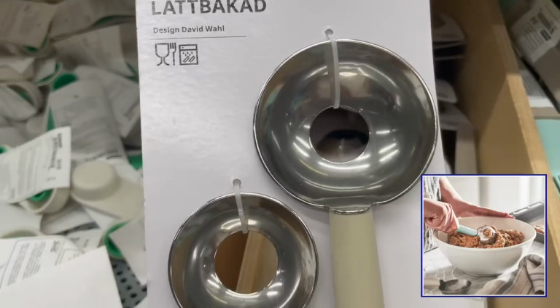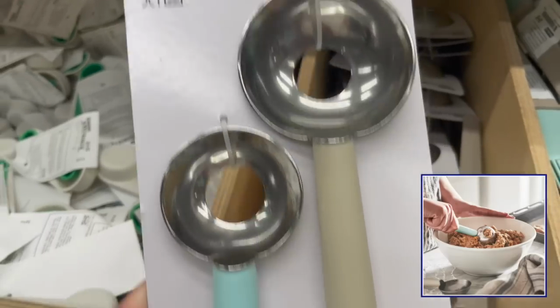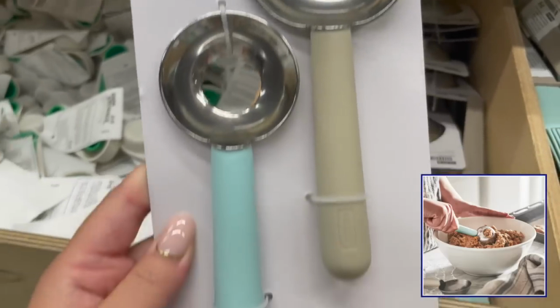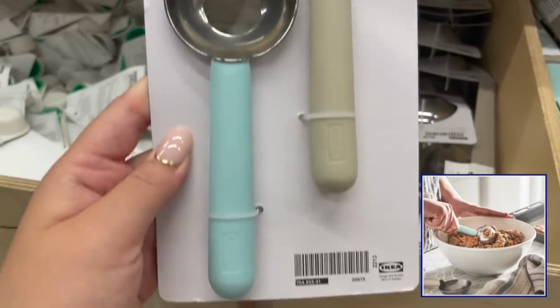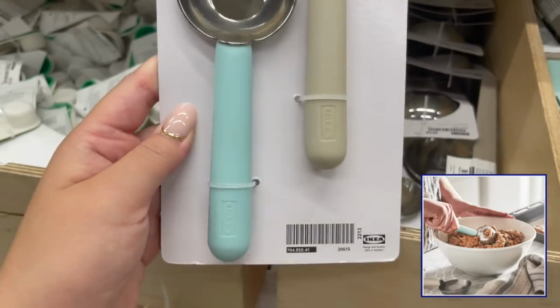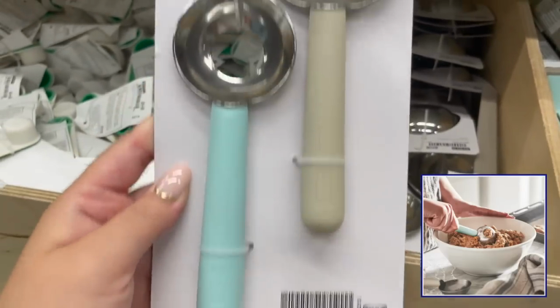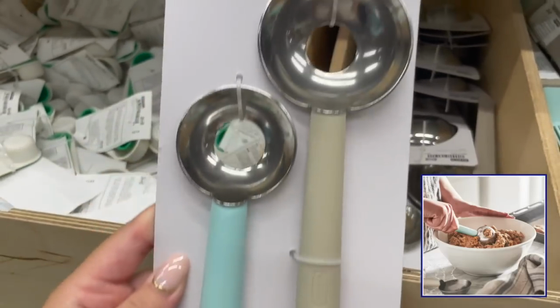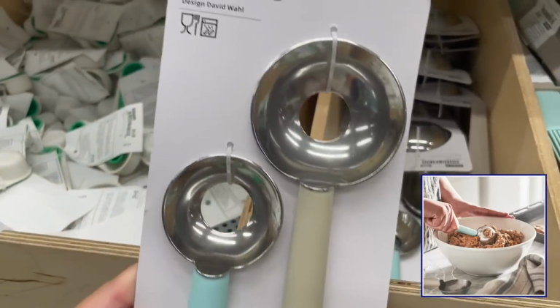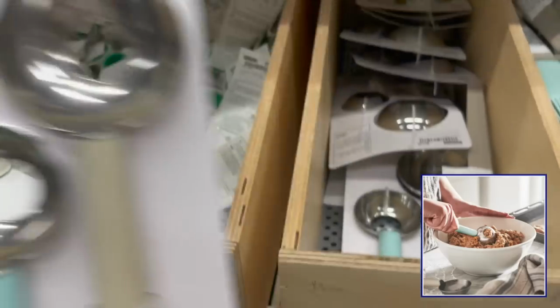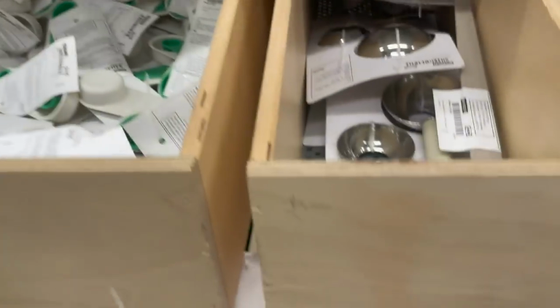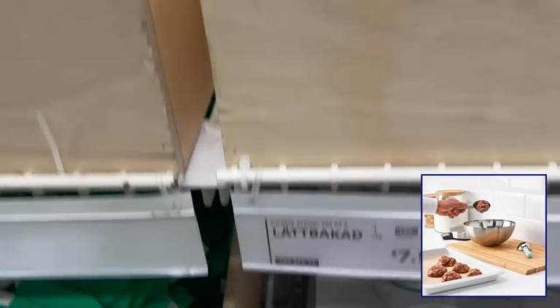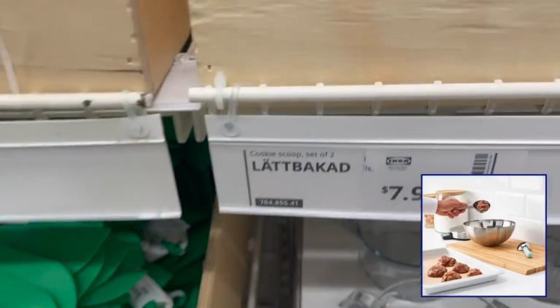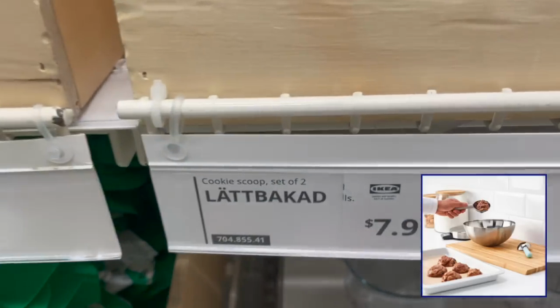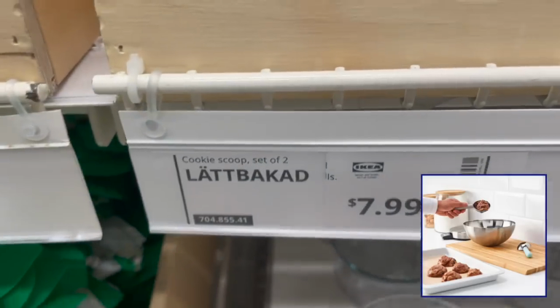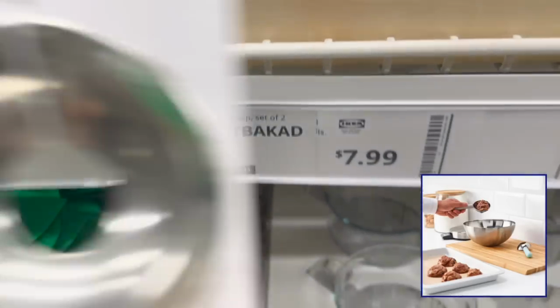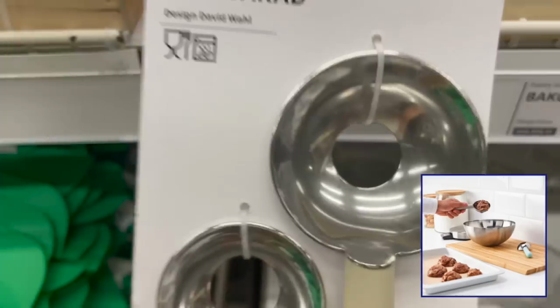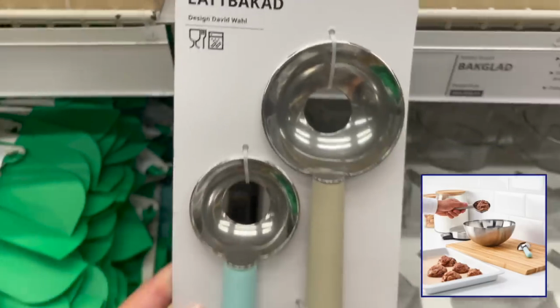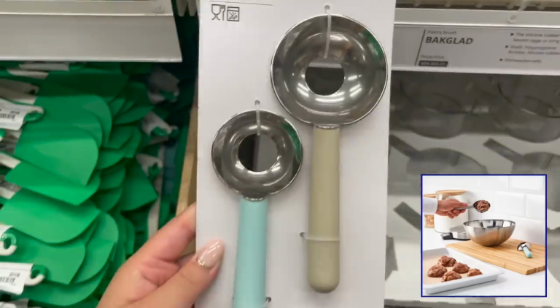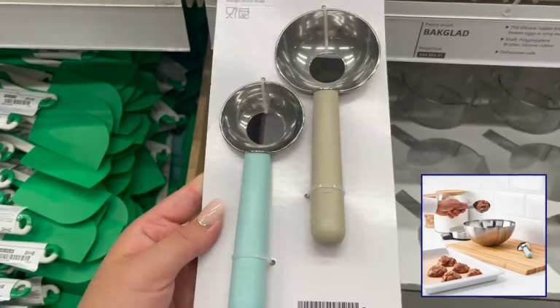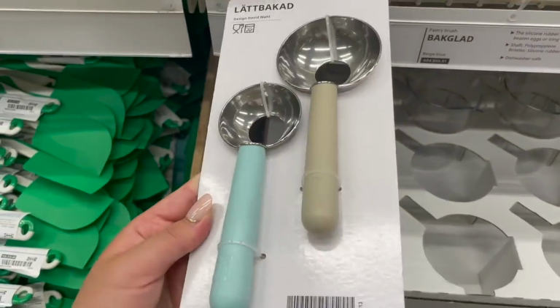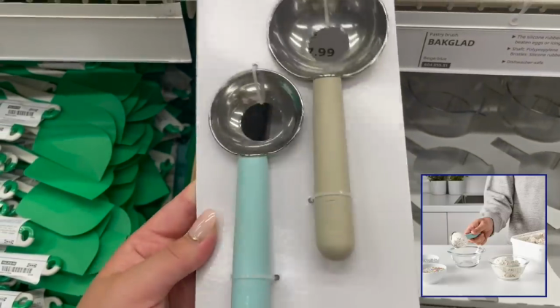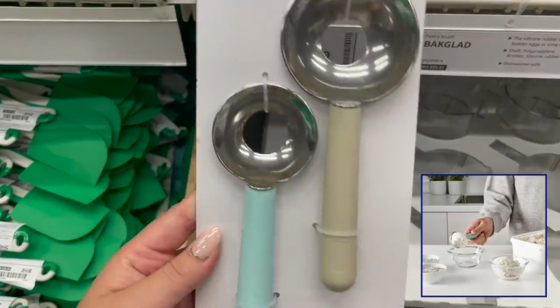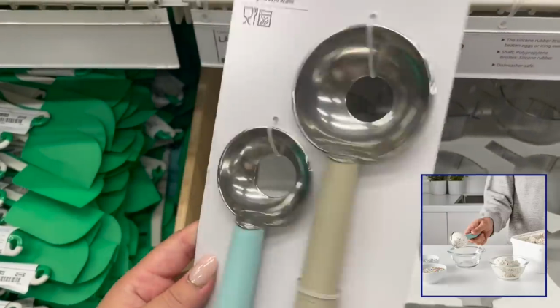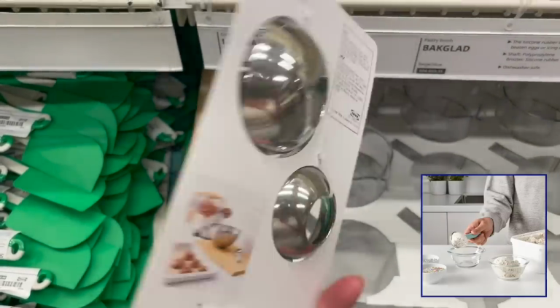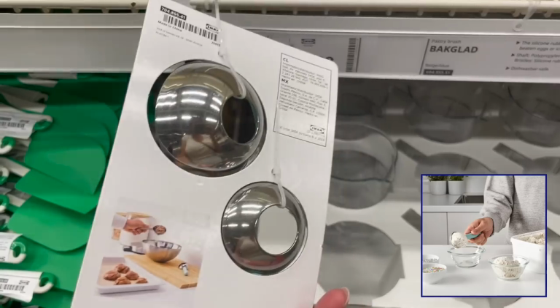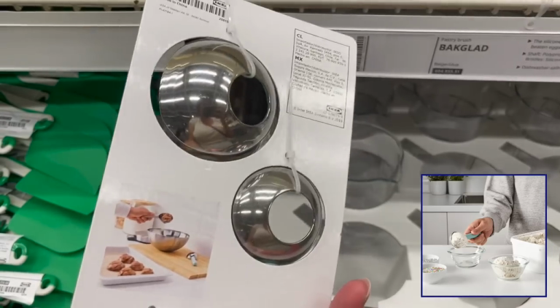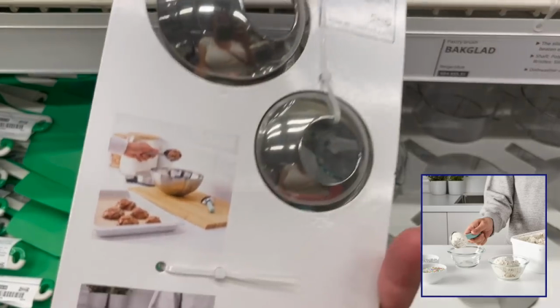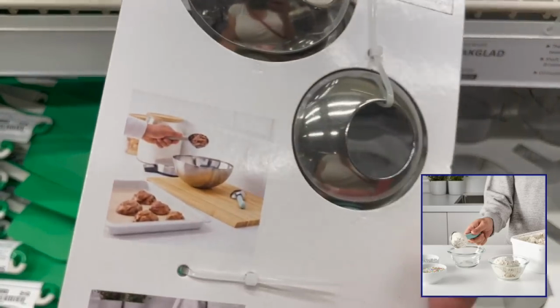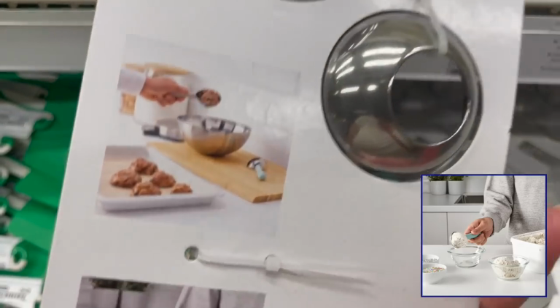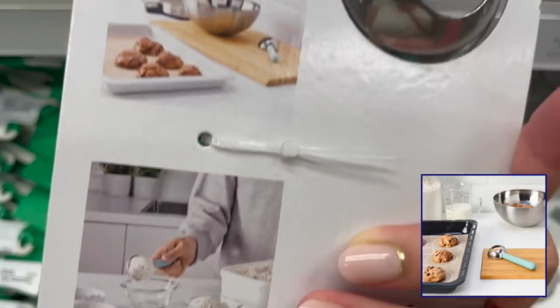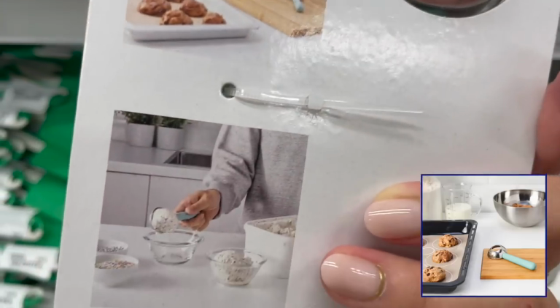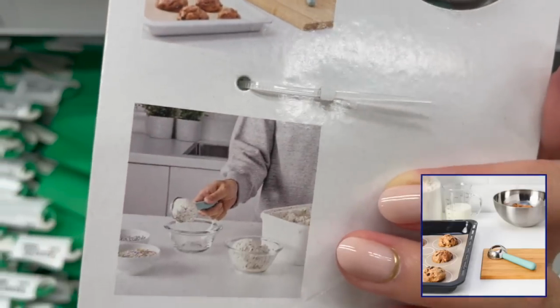I also found these cookie dough scoops. These are perfect — a set of two for $7.99, perfect for creating that nice cookie shape and making it so simple to load onto the pan. You can also use this for meatballs and ice cream.